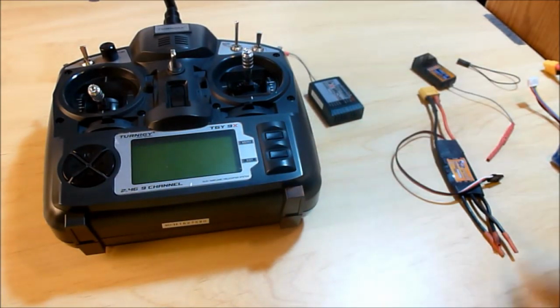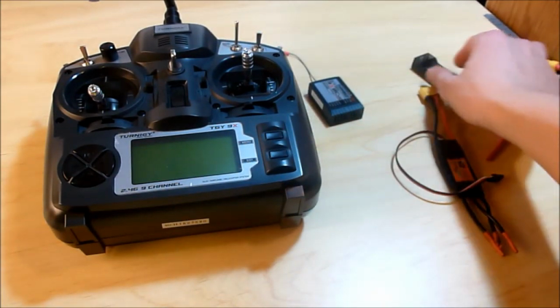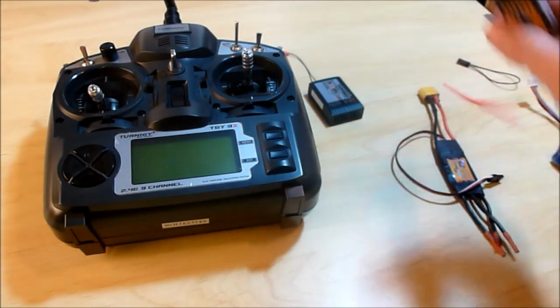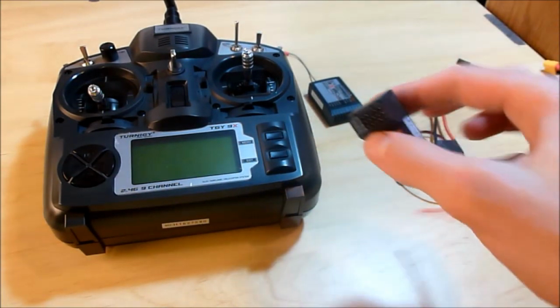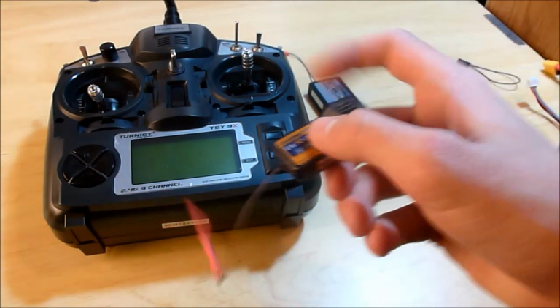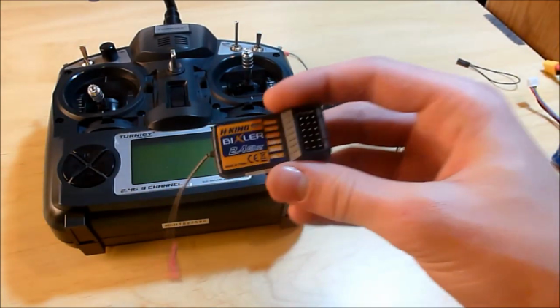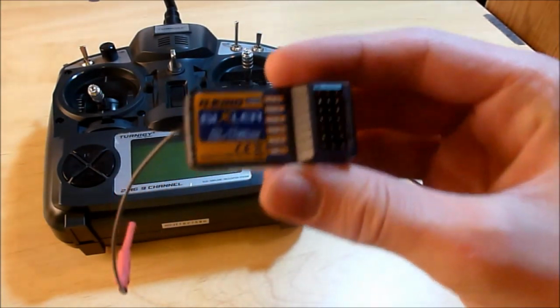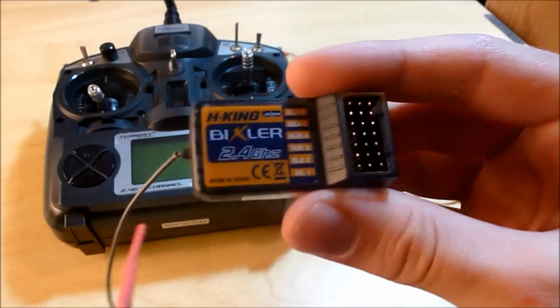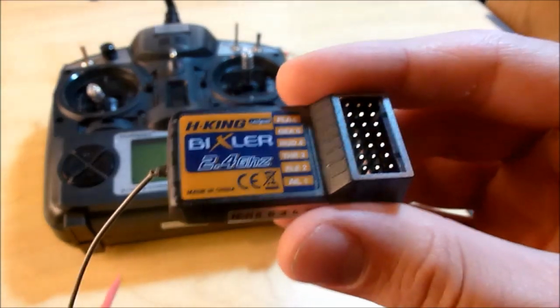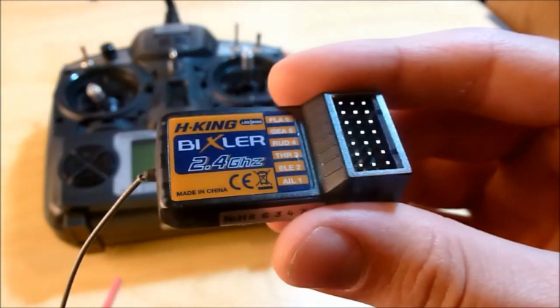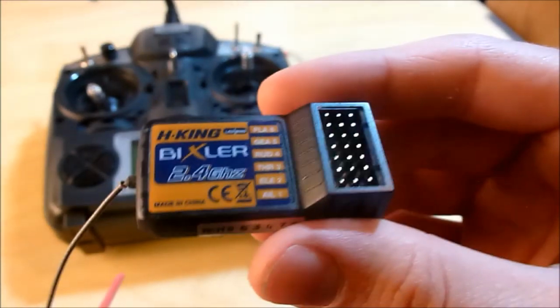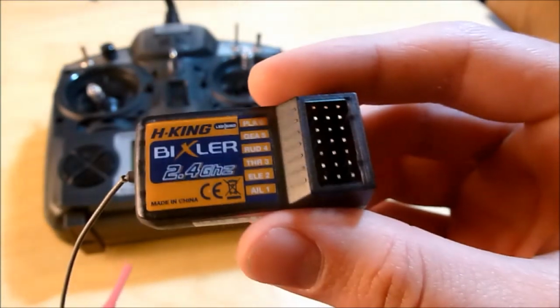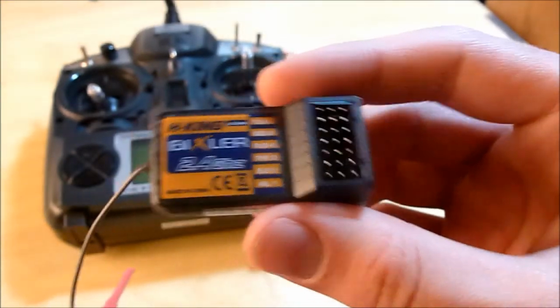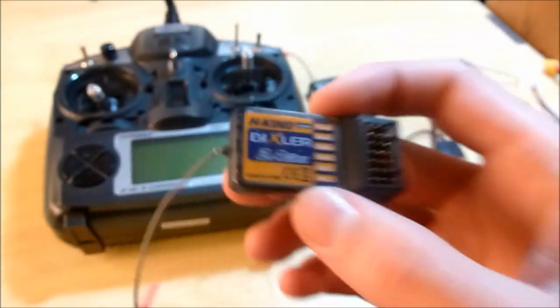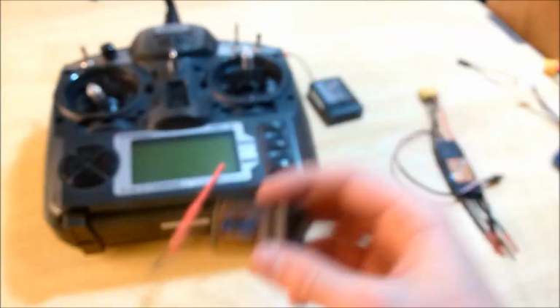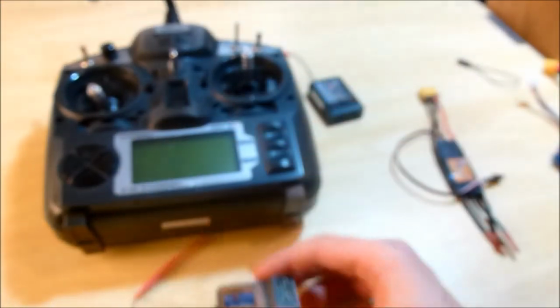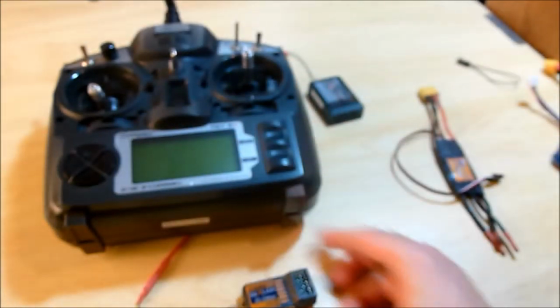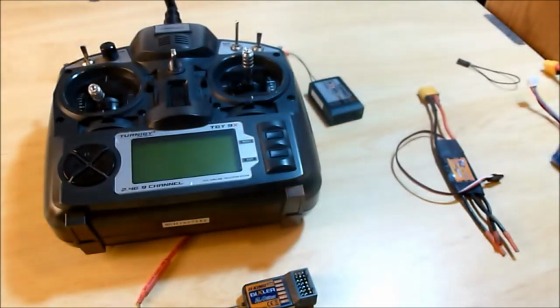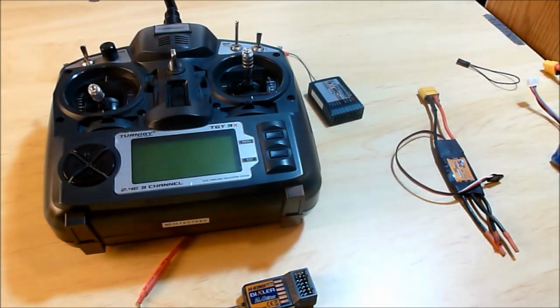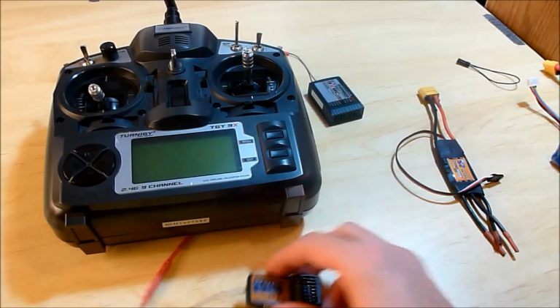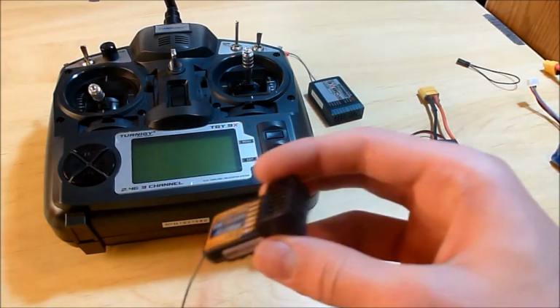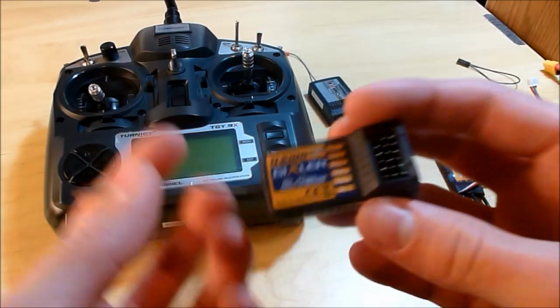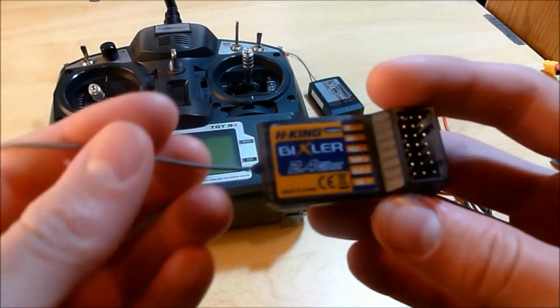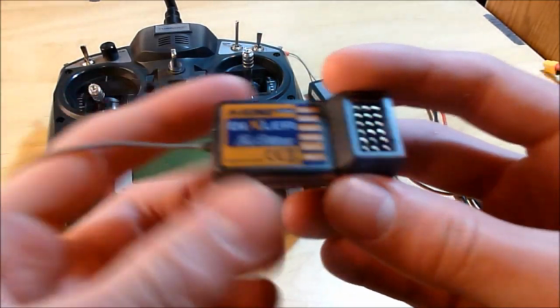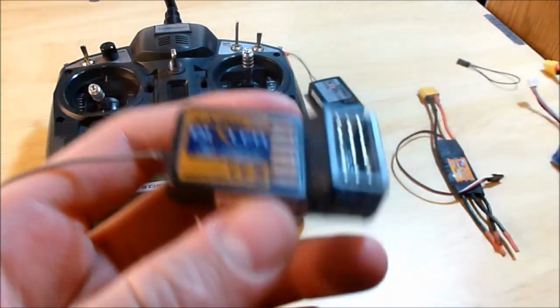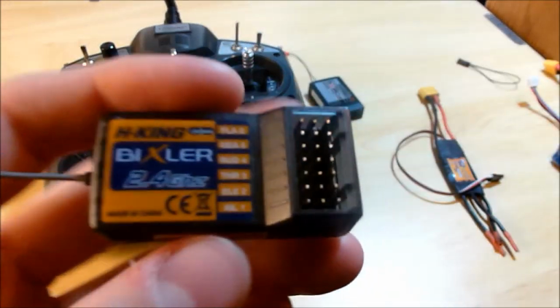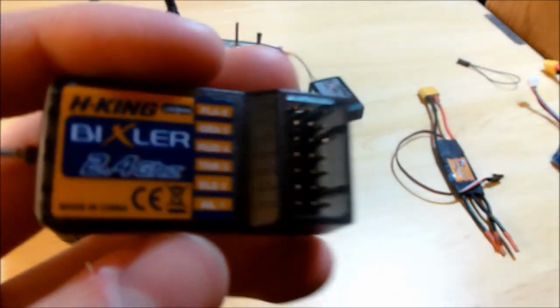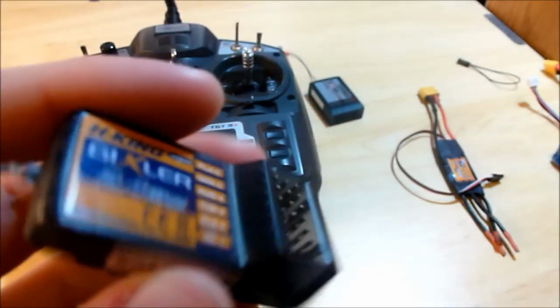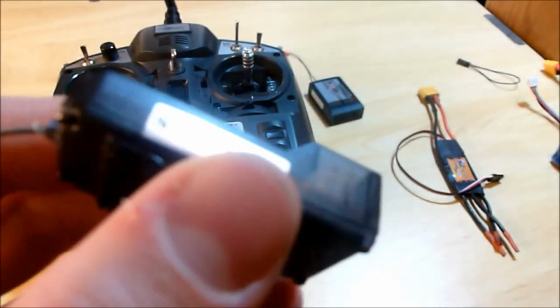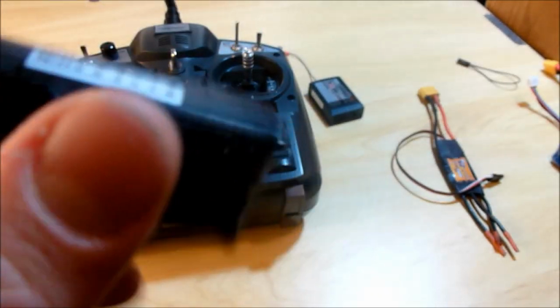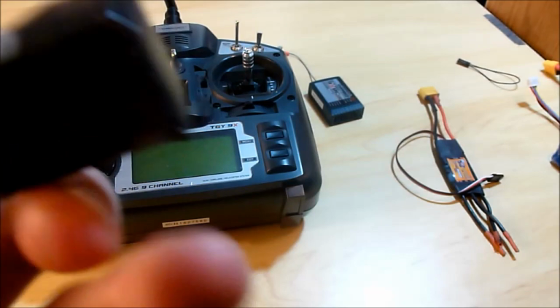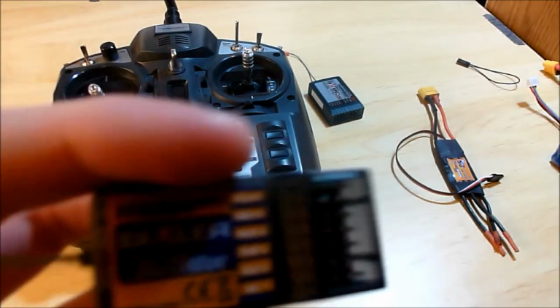So I have this 6-channel receiver that came with my Bixler. This one's obviously a lot smaller, so you can fit it on smaller planes.